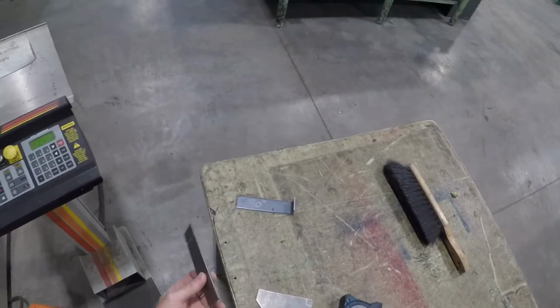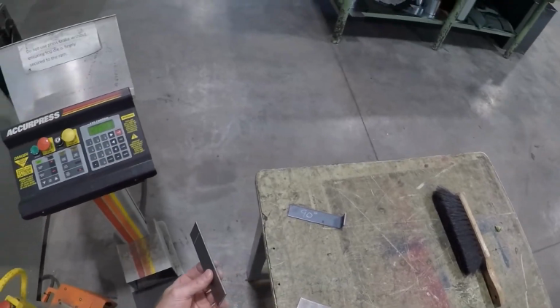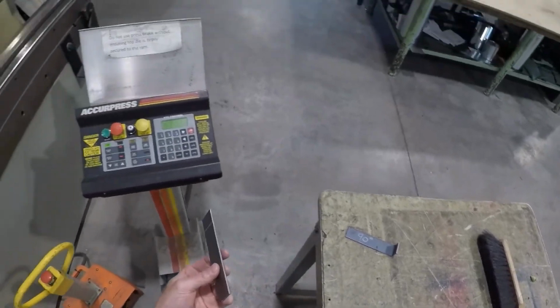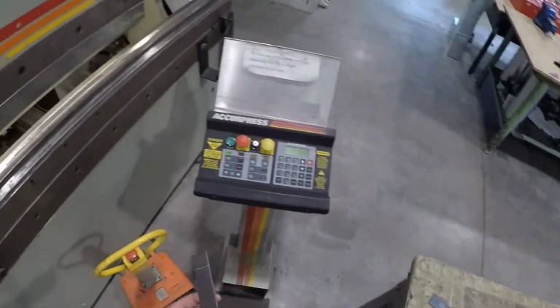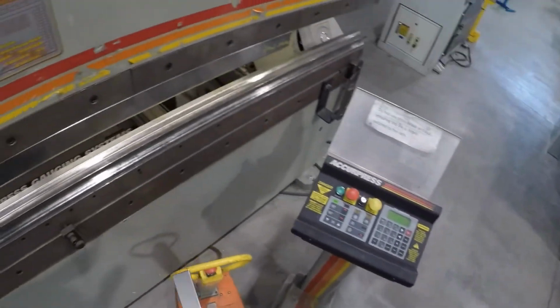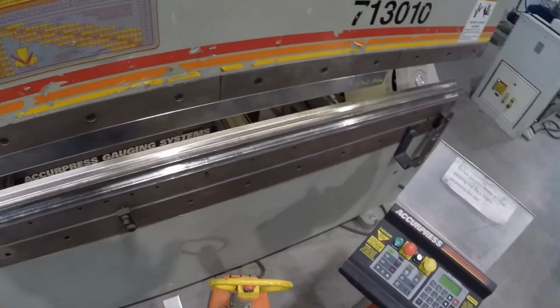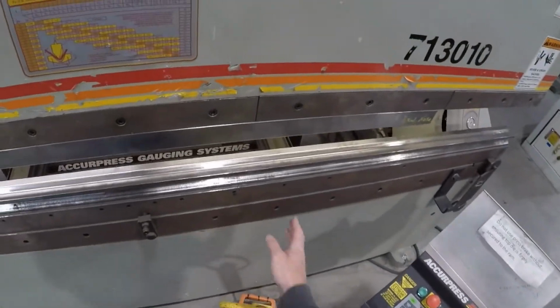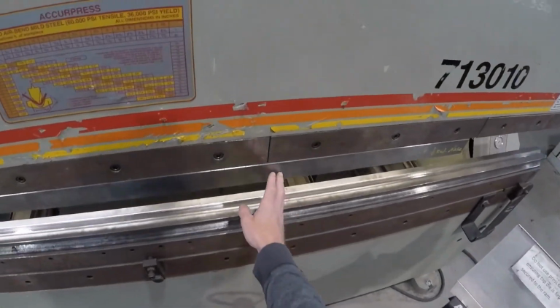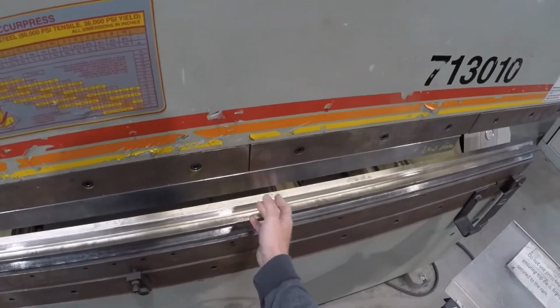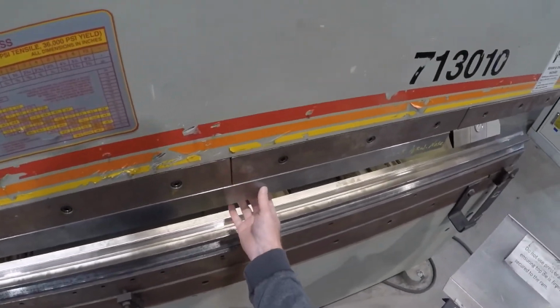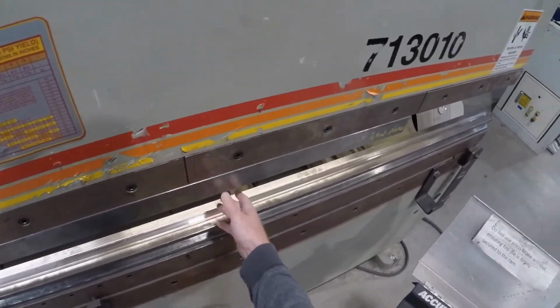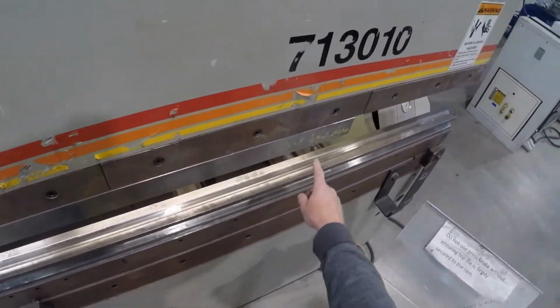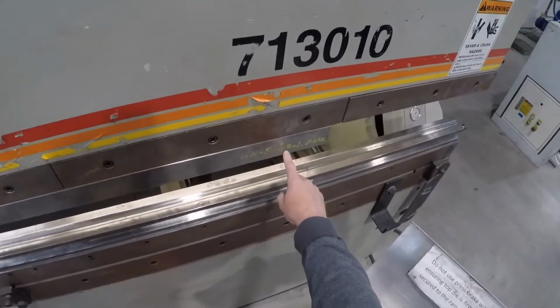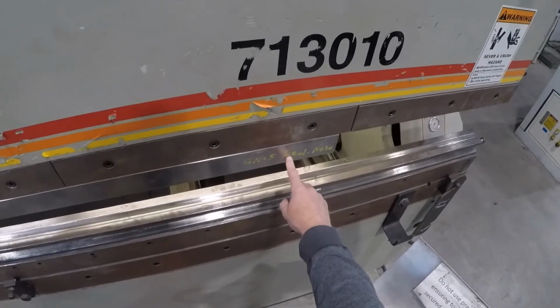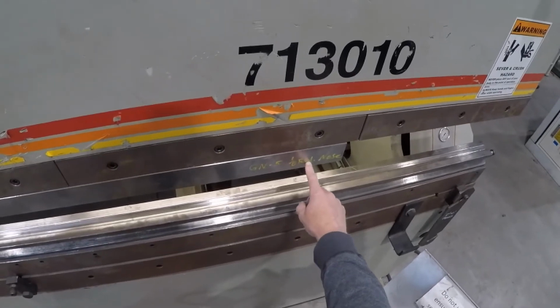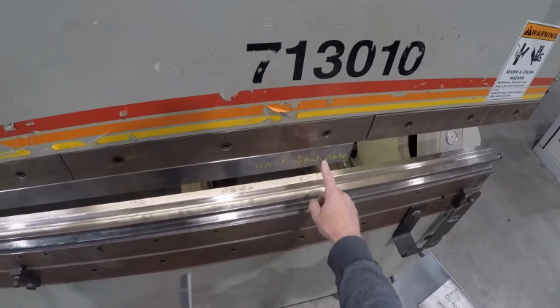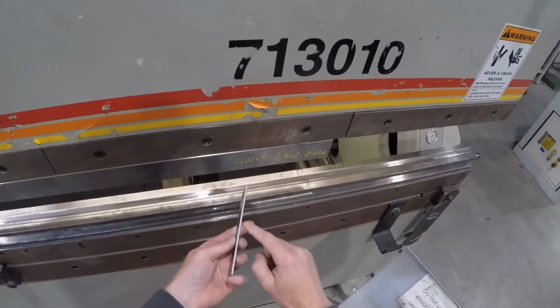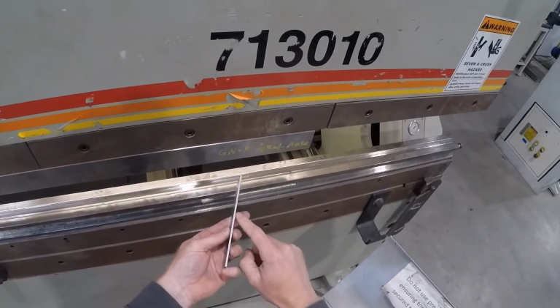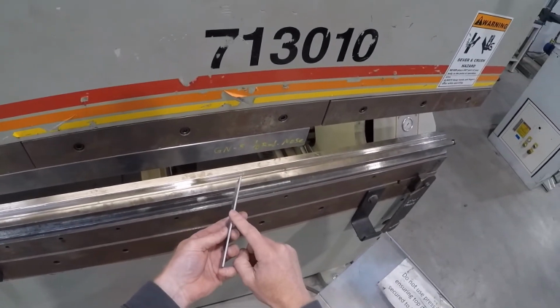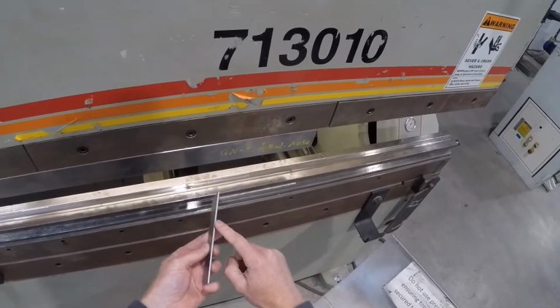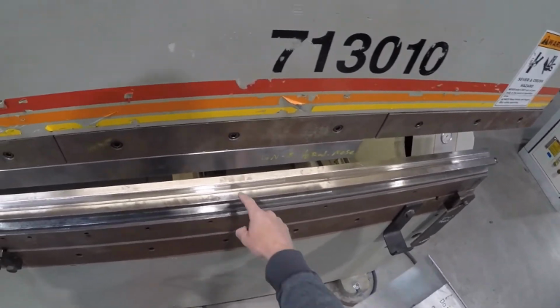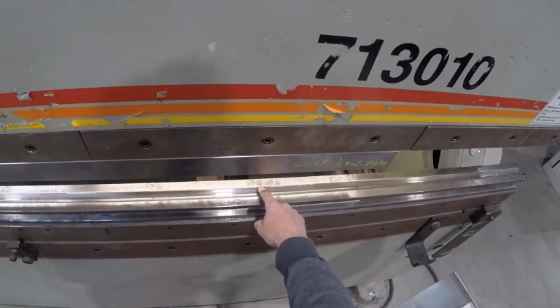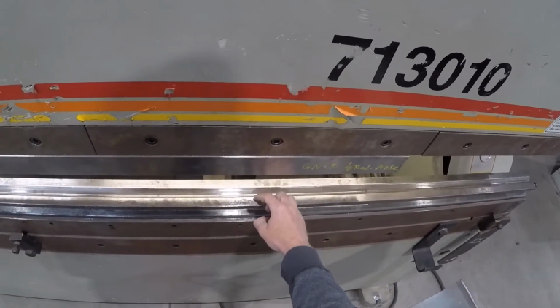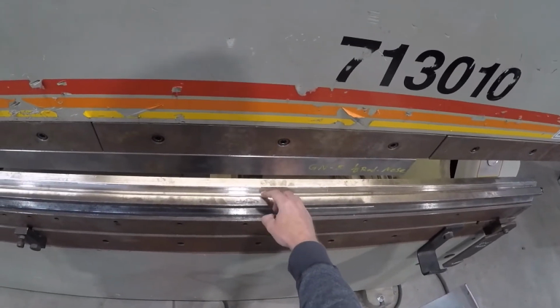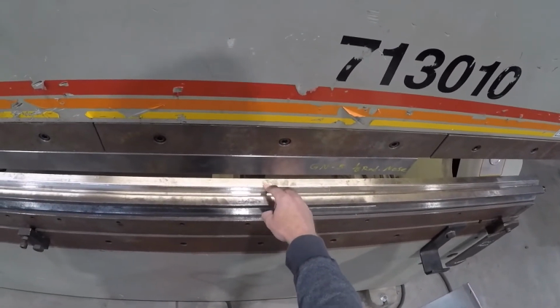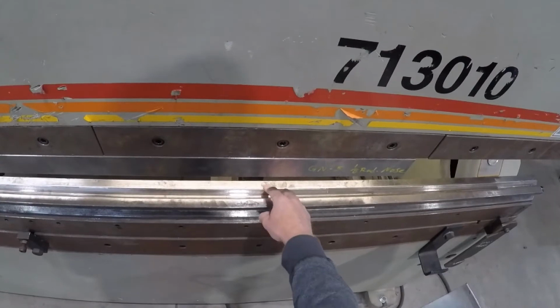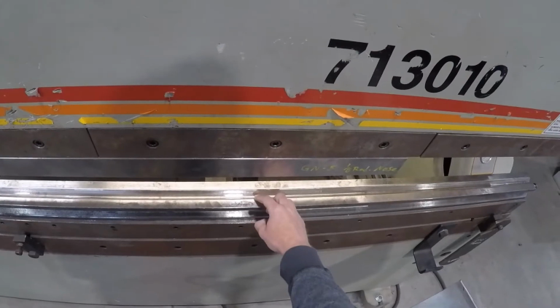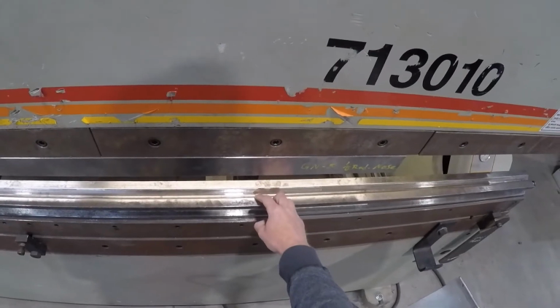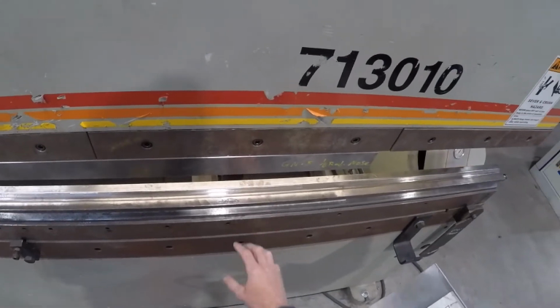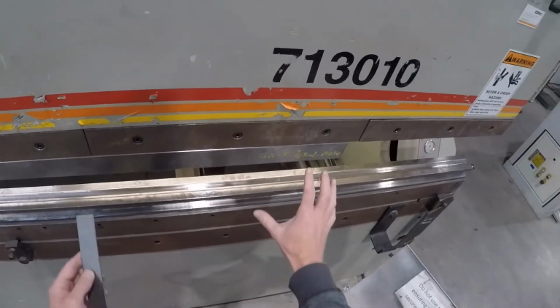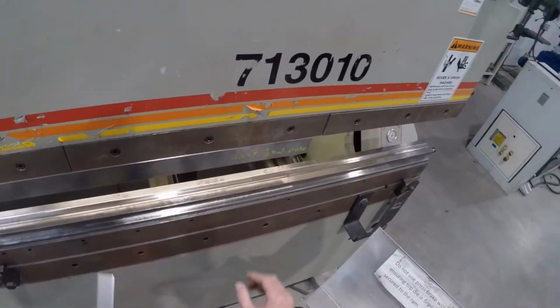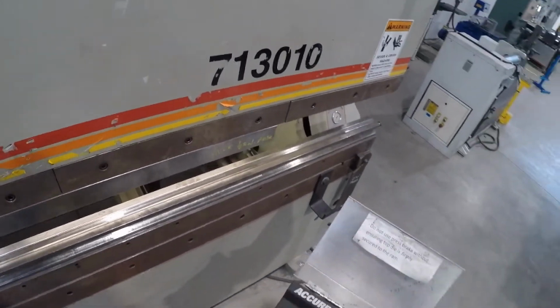Let's make sure we're using the proper tooling. We have the punch here with a radius nose that matches the material thickness, and our V-block is eight times the material thickness. So that is correct right there.